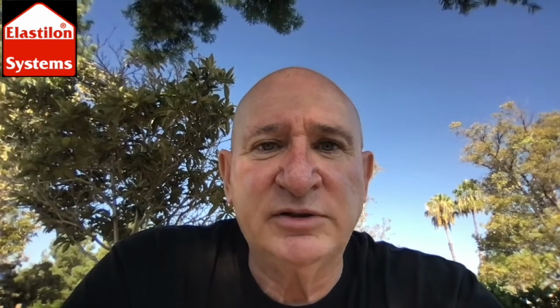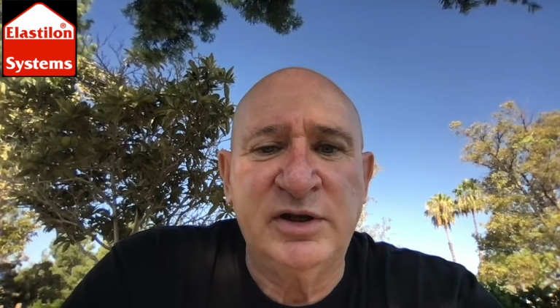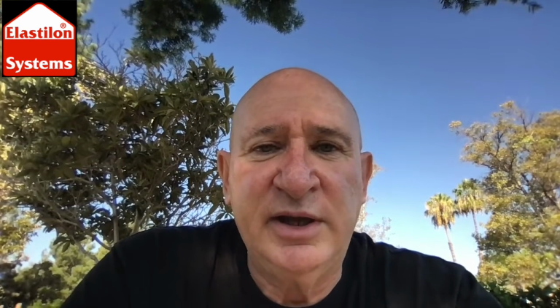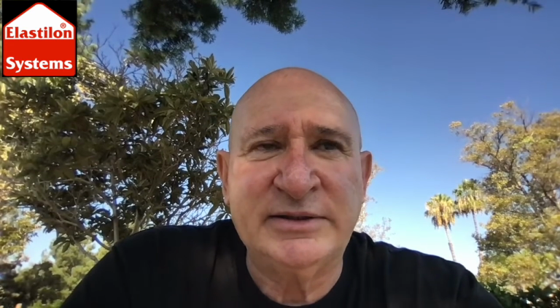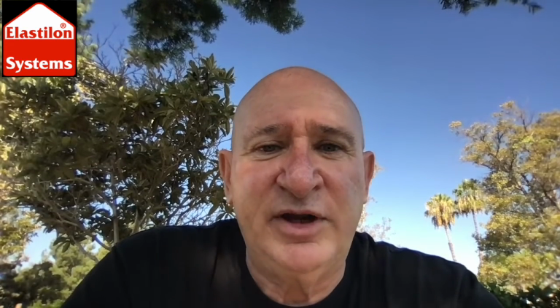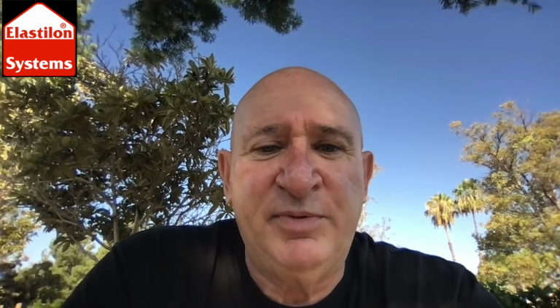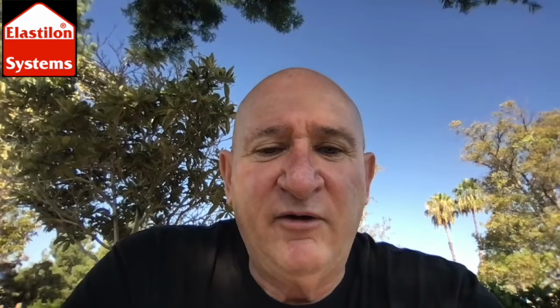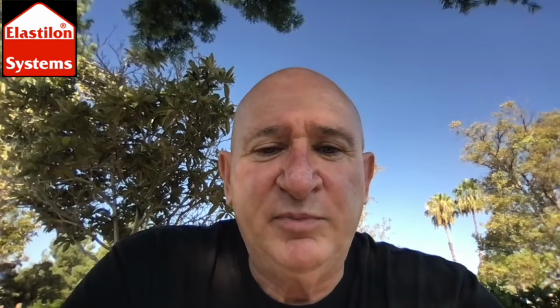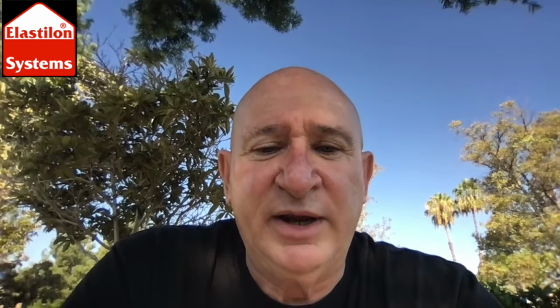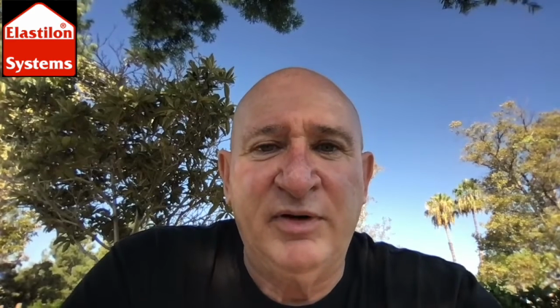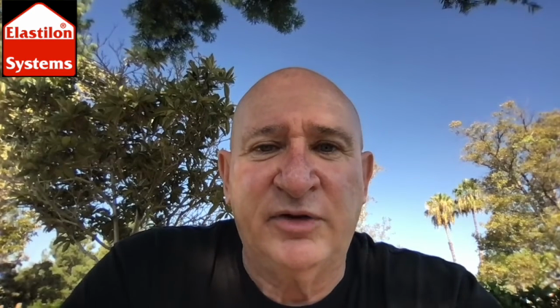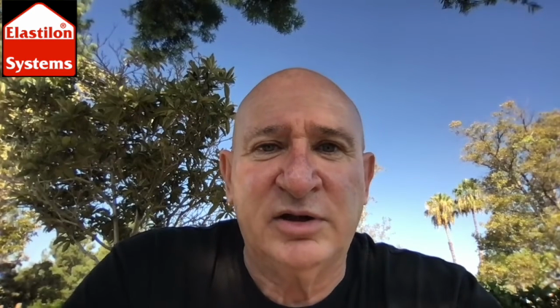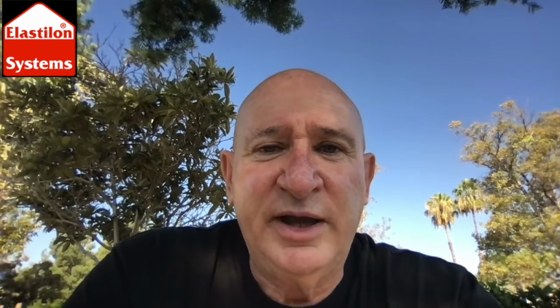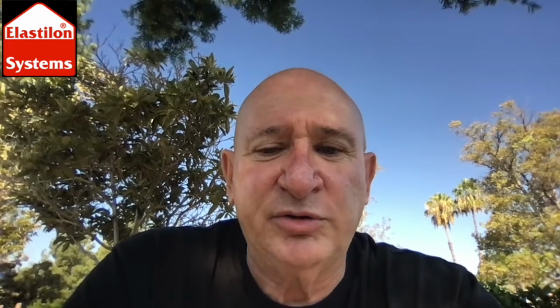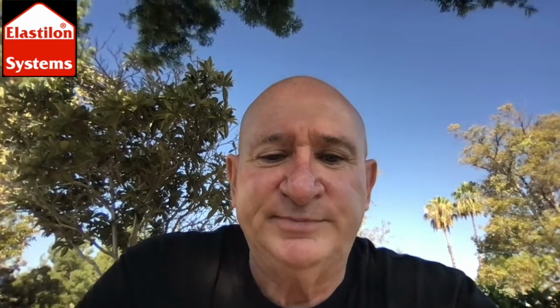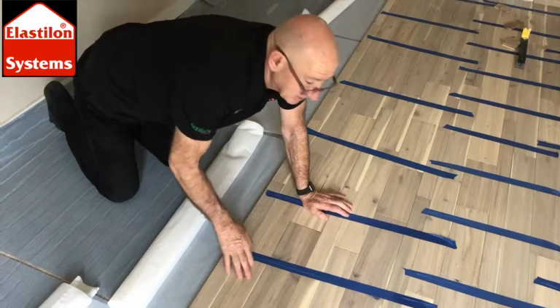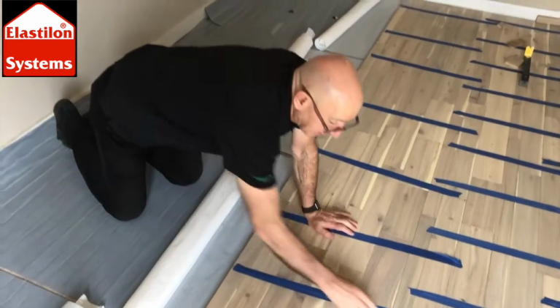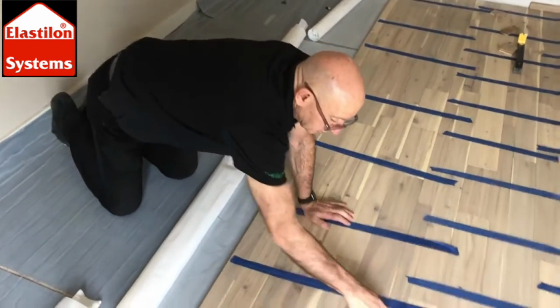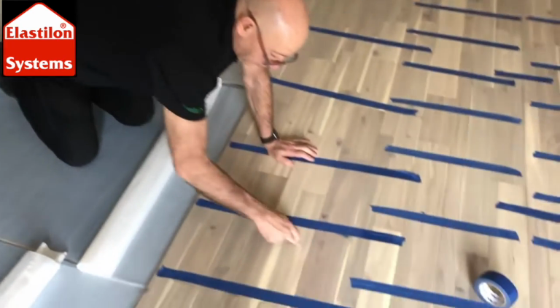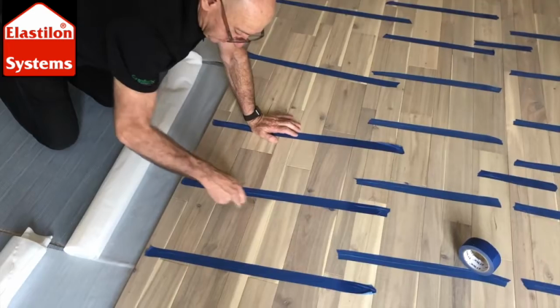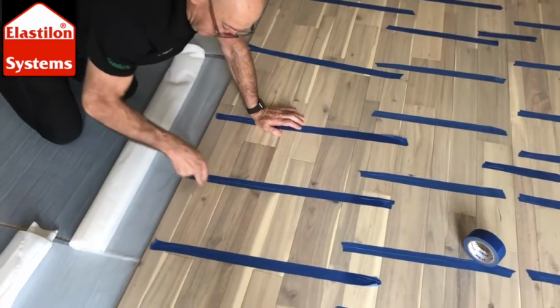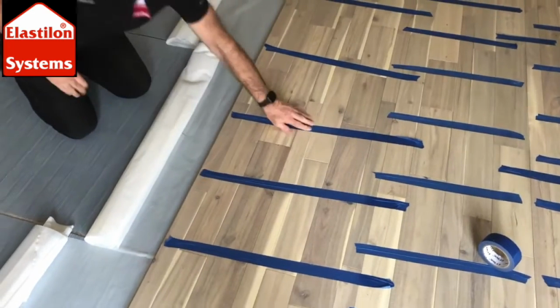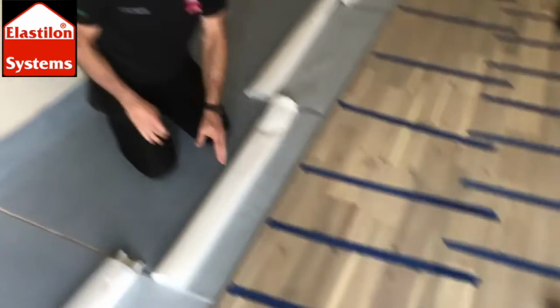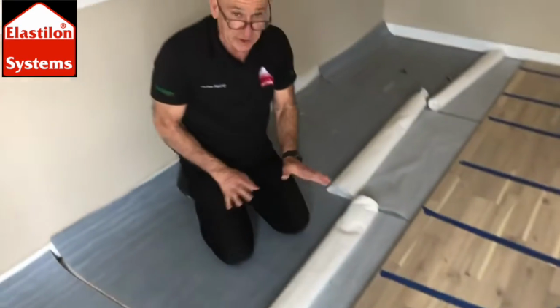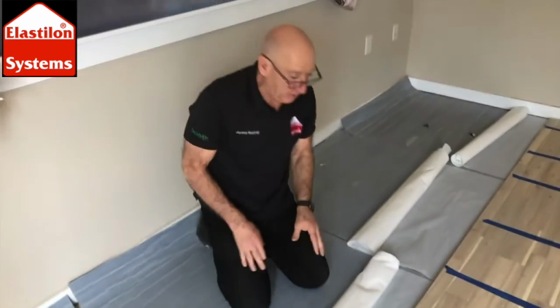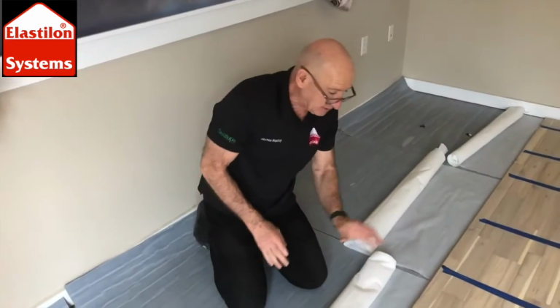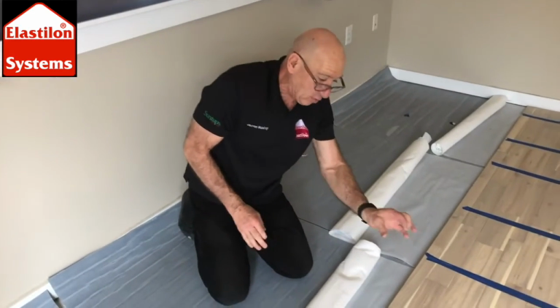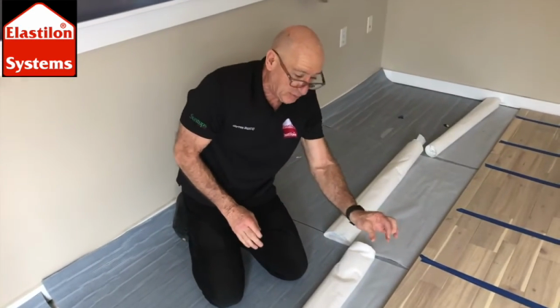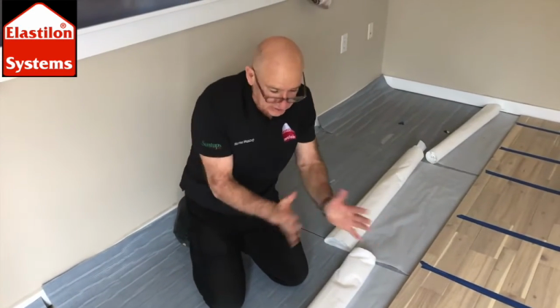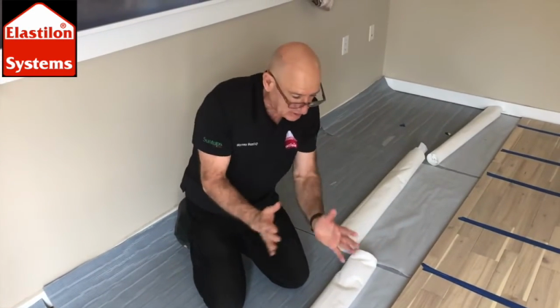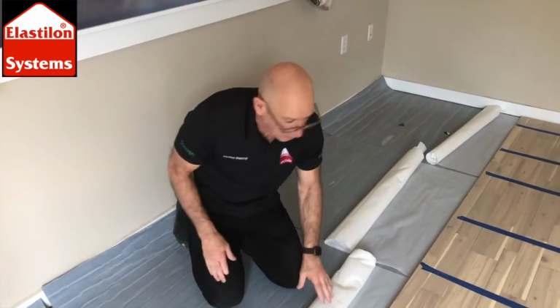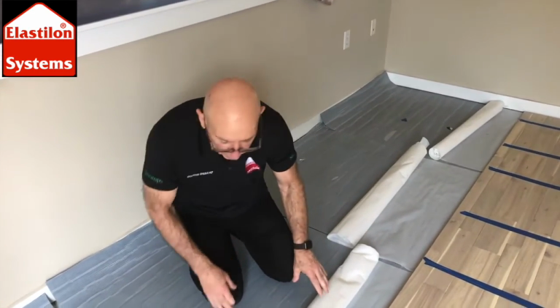Thanks for listening. Here's a little video clip of me putting in a couple of lines of Elastalon — enjoy your day. So we've done eight lines on this floor. There are some wide boards and narrow boards; it's a multi-width floor.